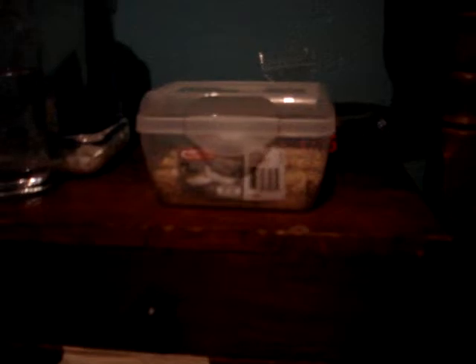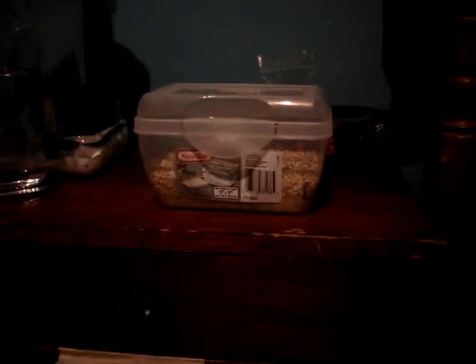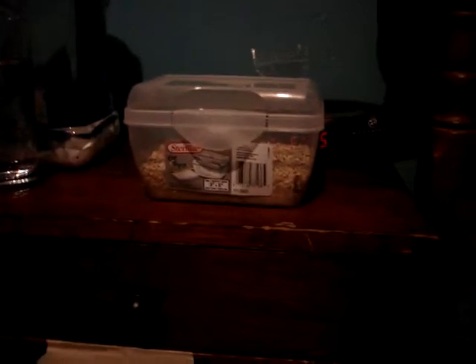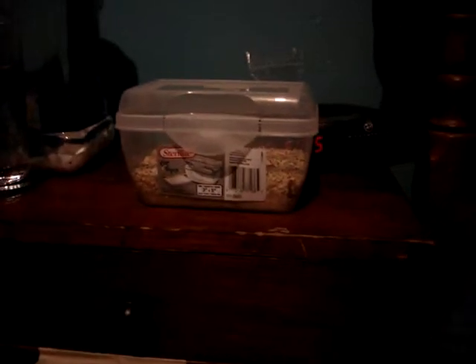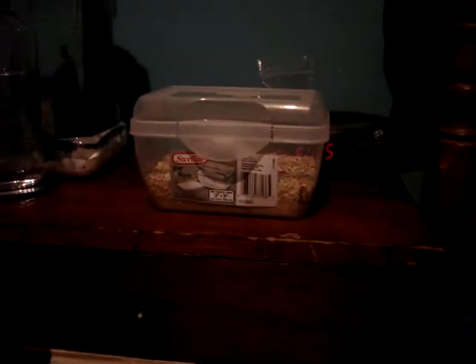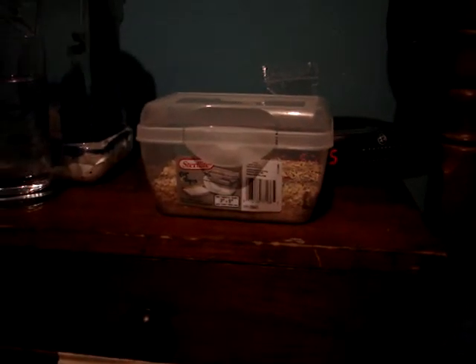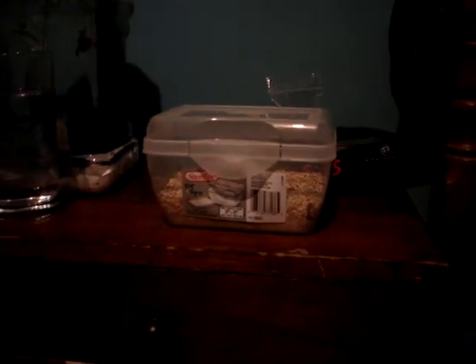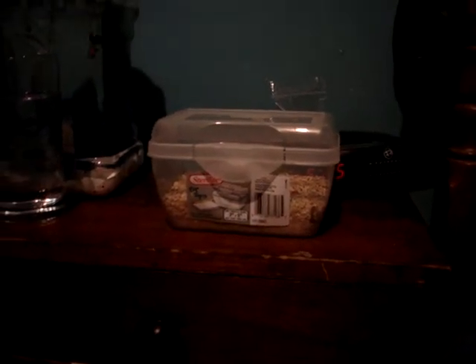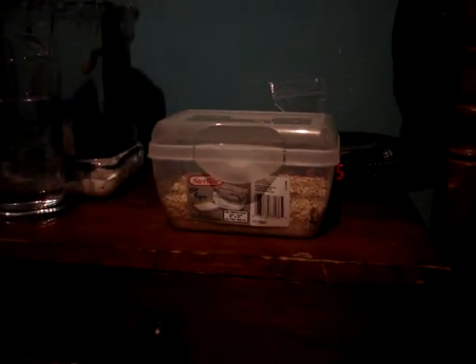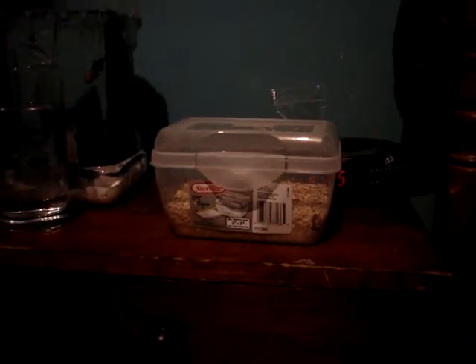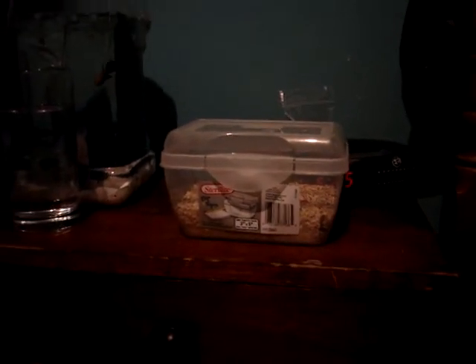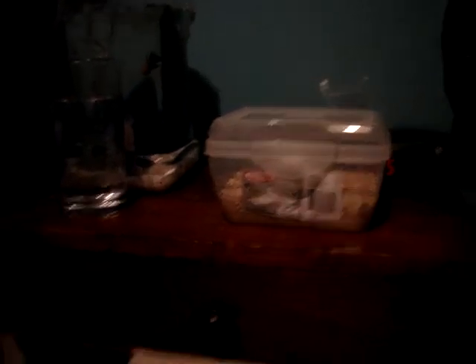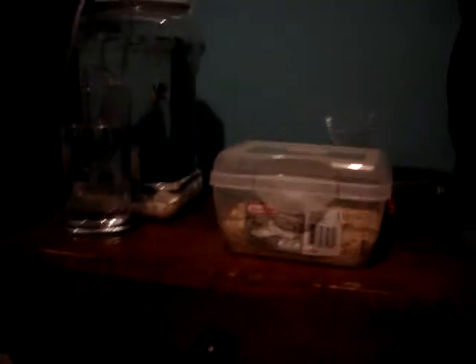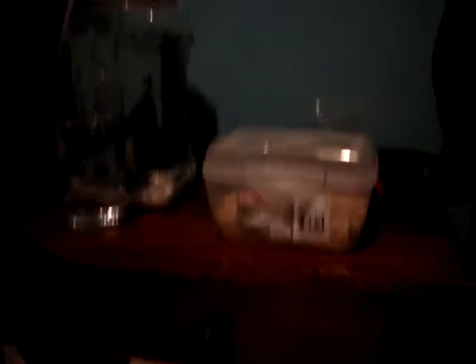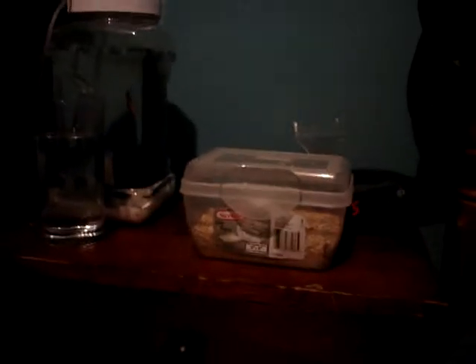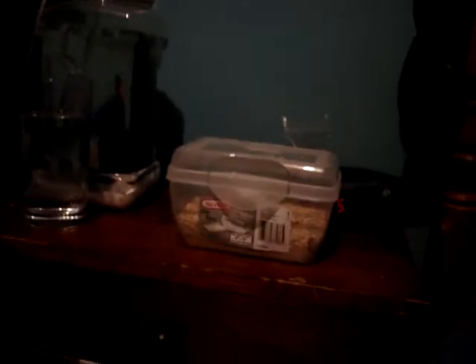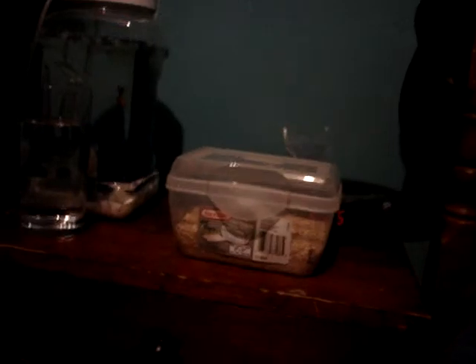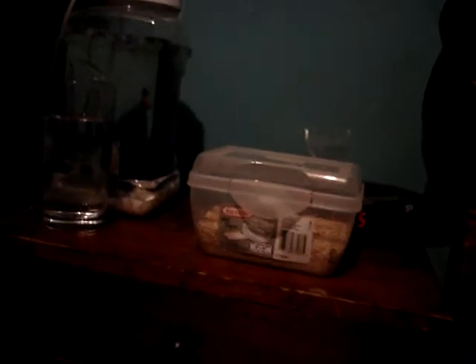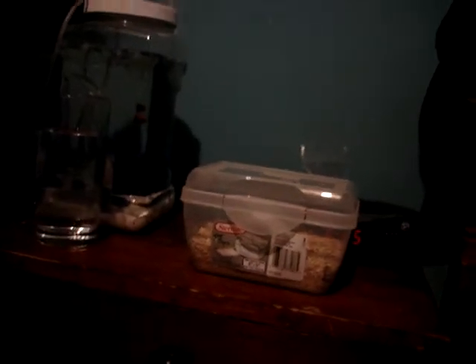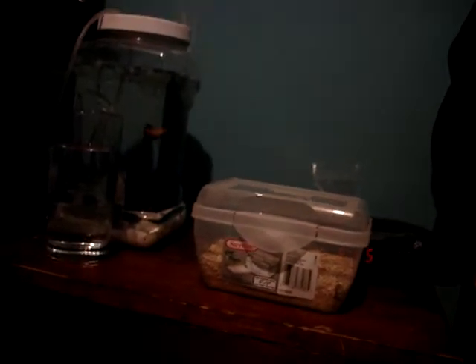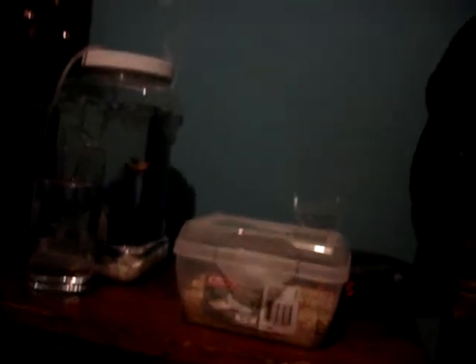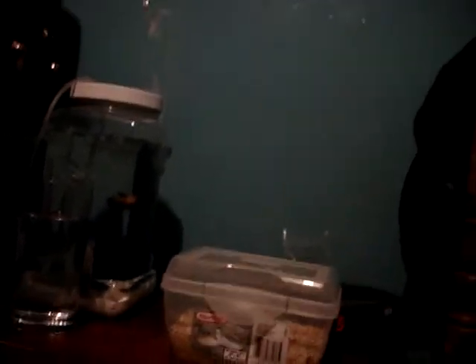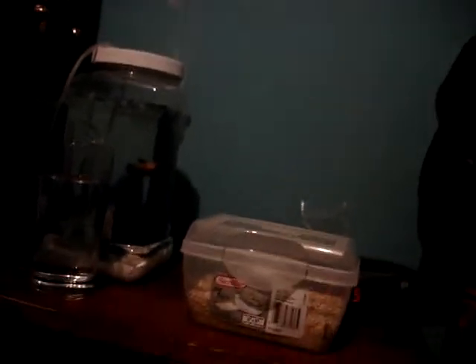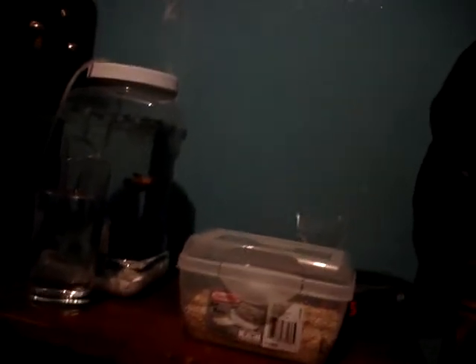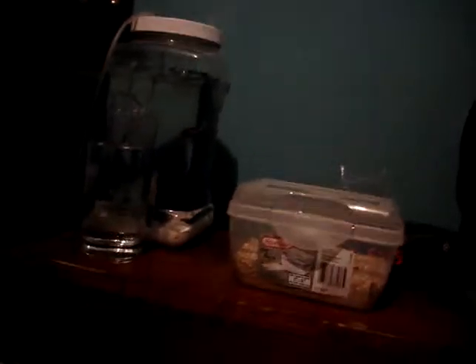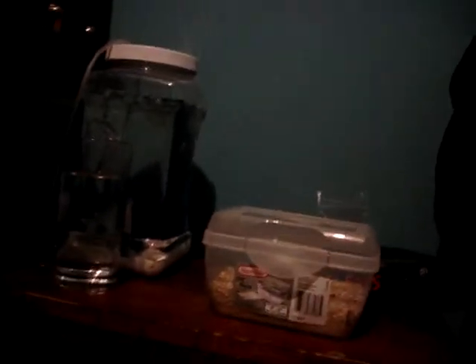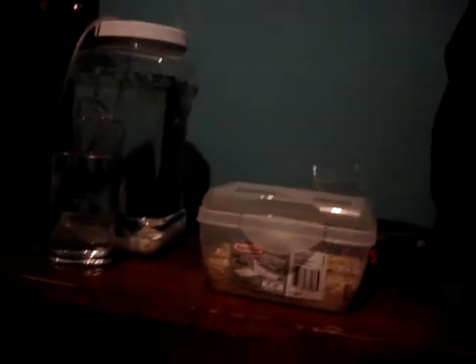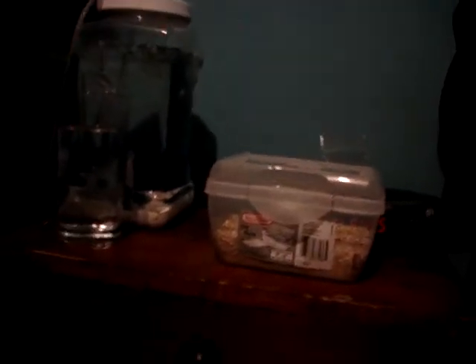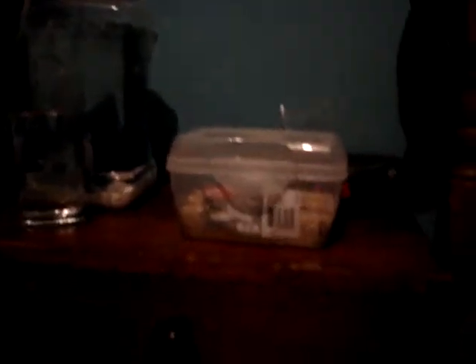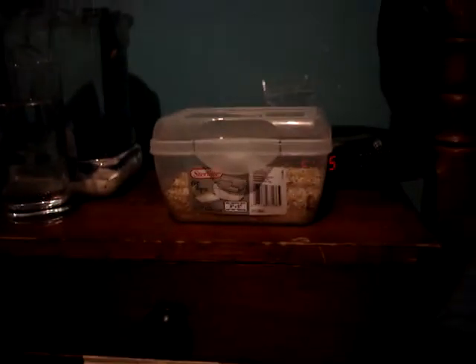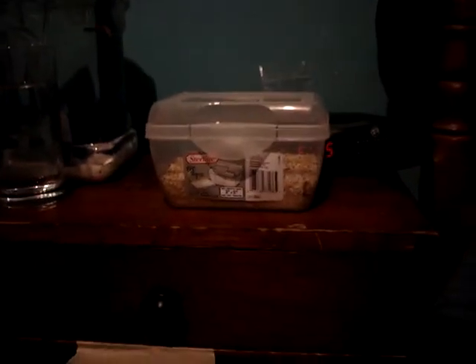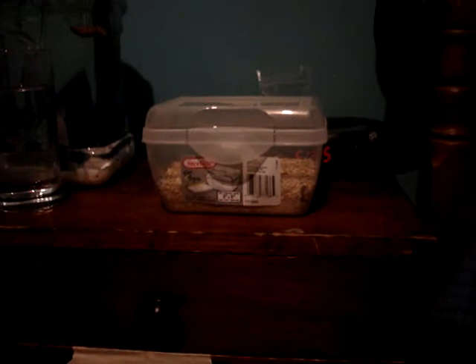Hey YouTube, this is ASASASGDHH. This is another breeding video — I'm still breeding crickets, and that's going good so far.